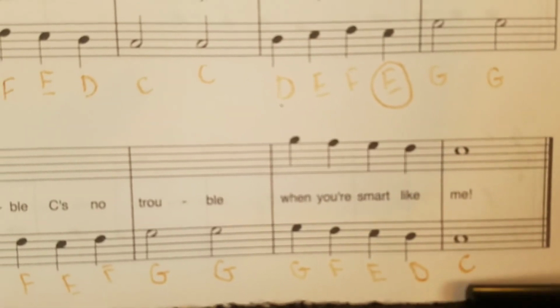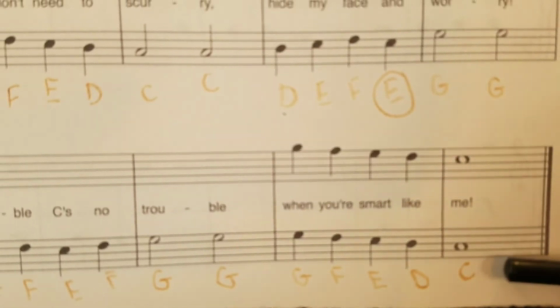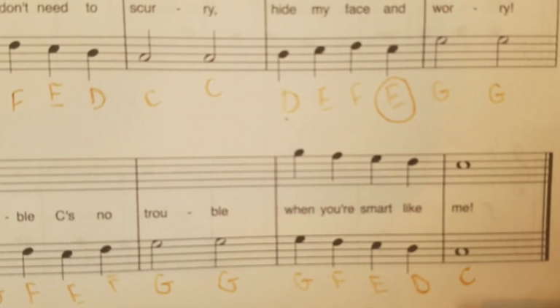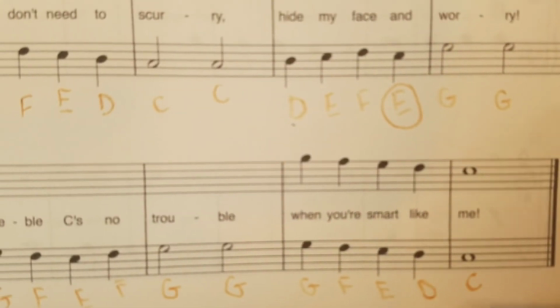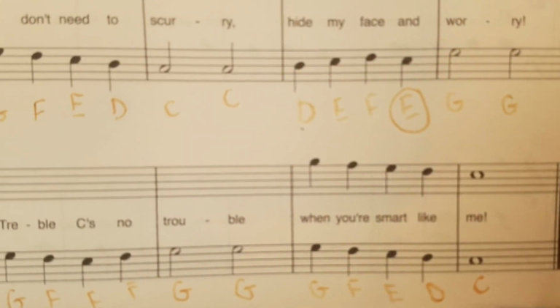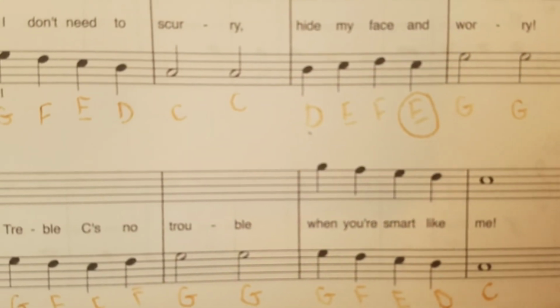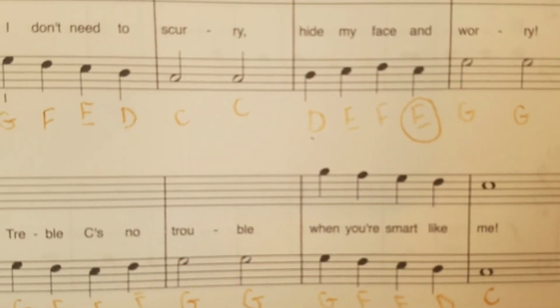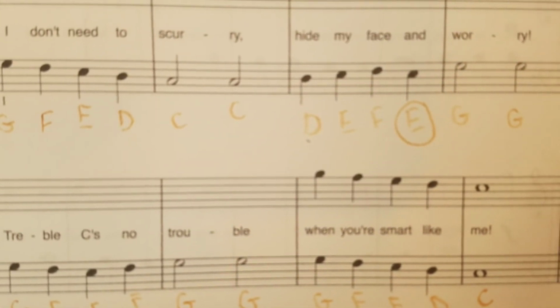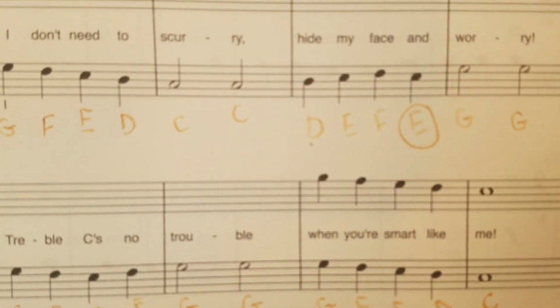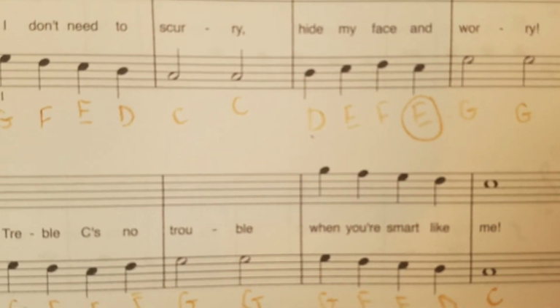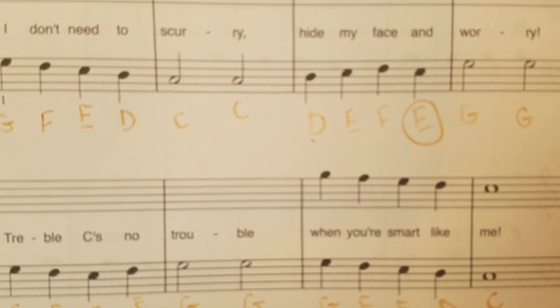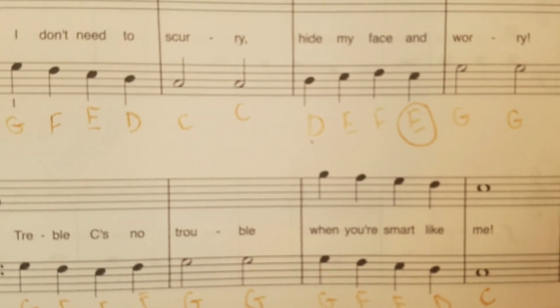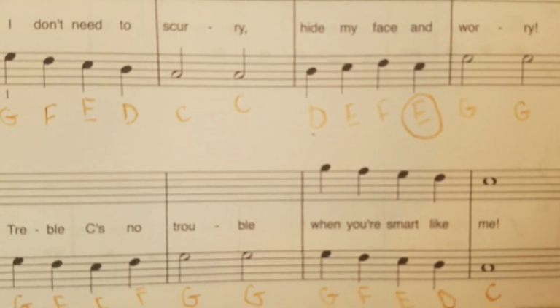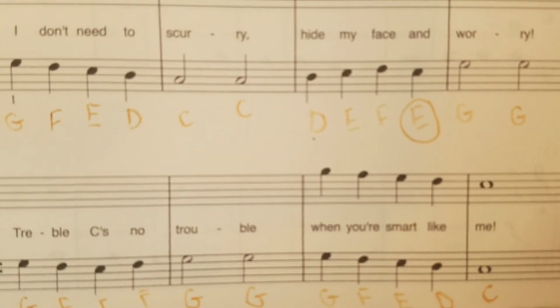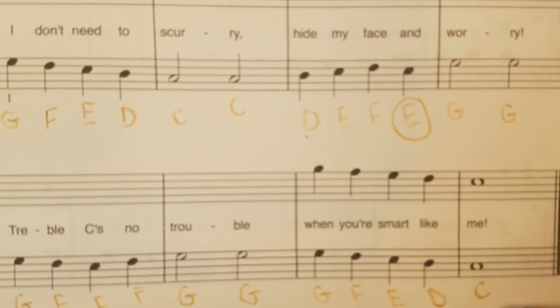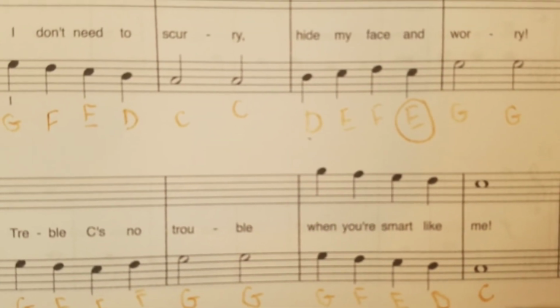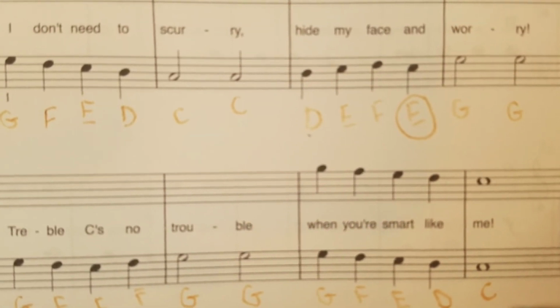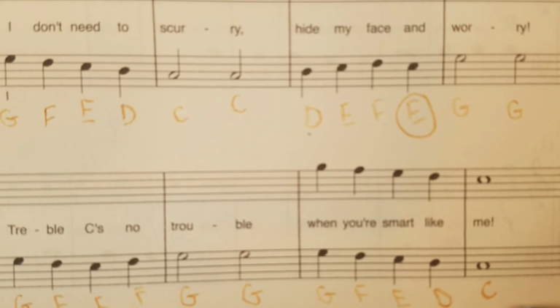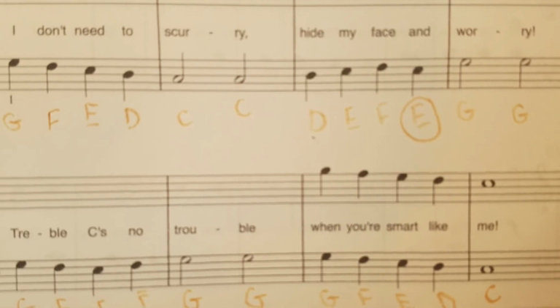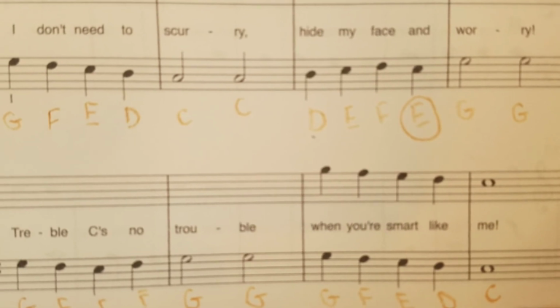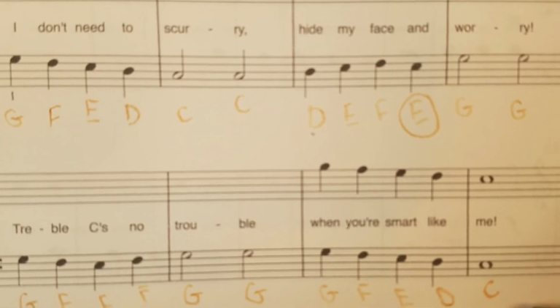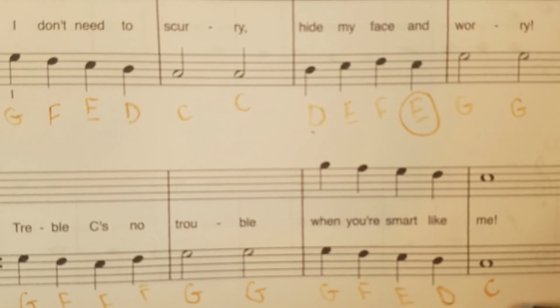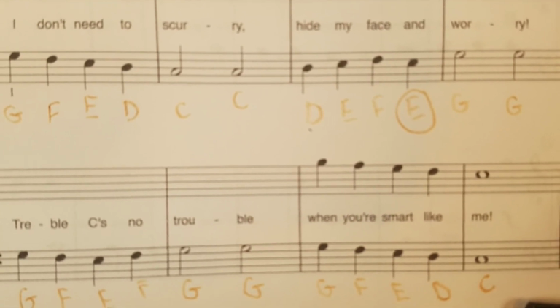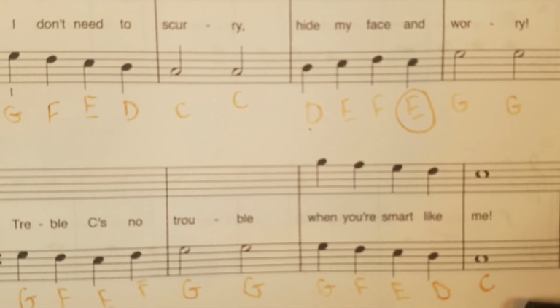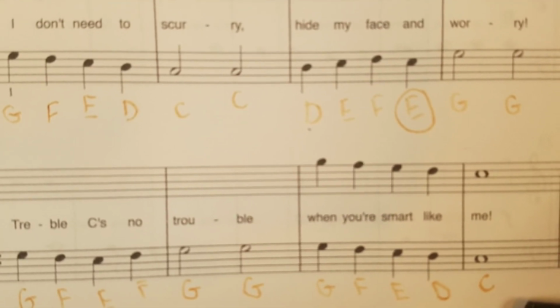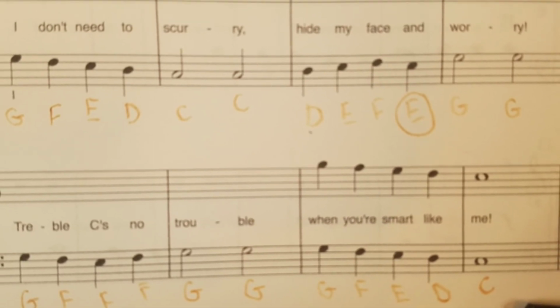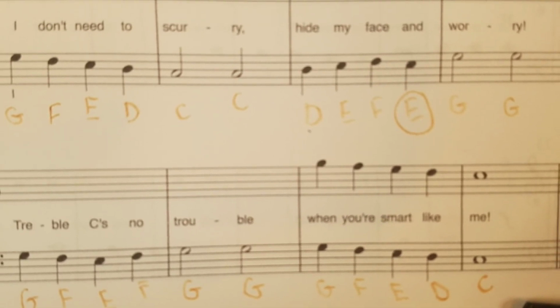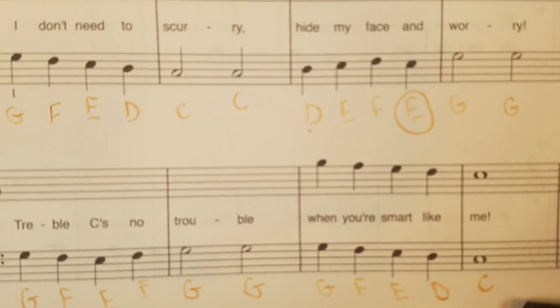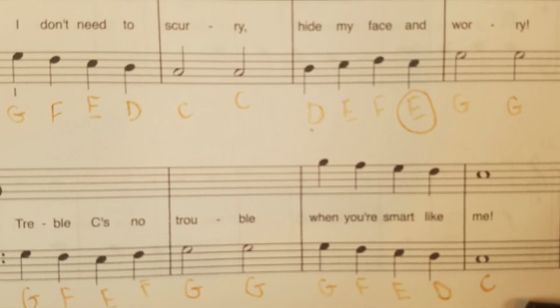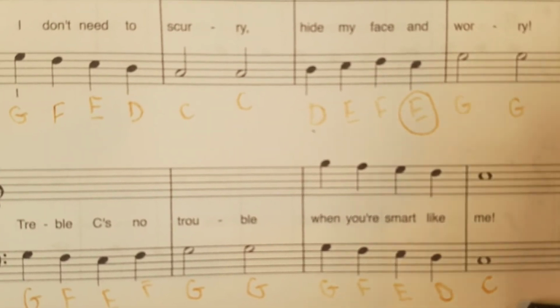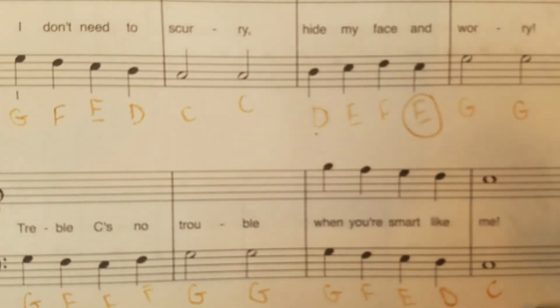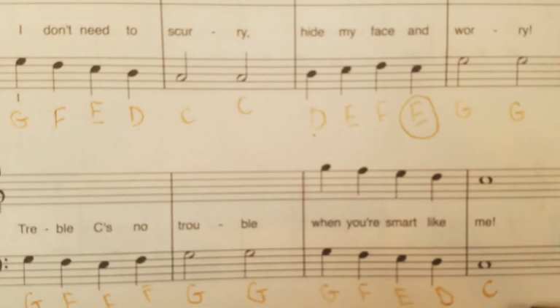Thanks for tuning in. I'm going to do the next video as an overhead shot of this whole song so you can follow along.